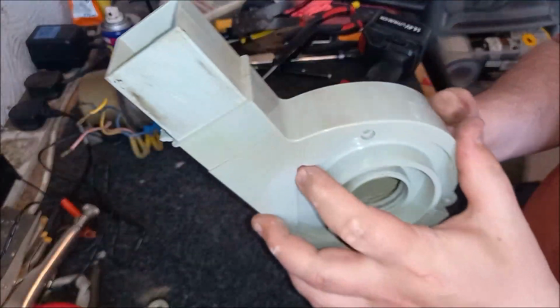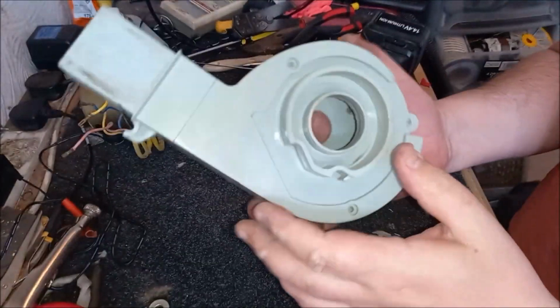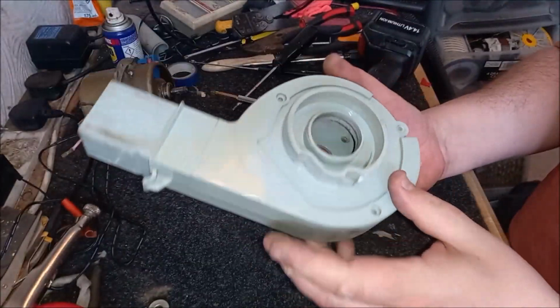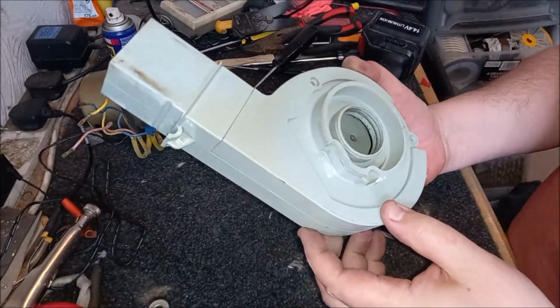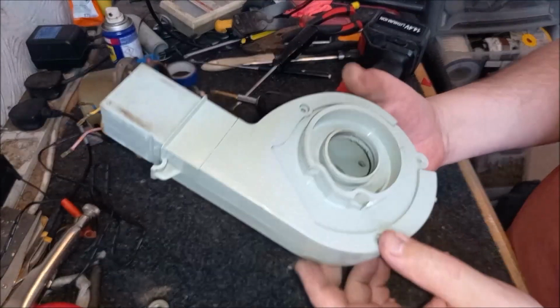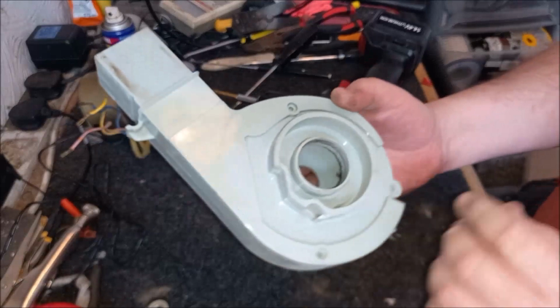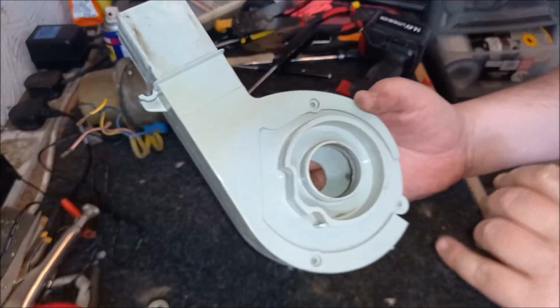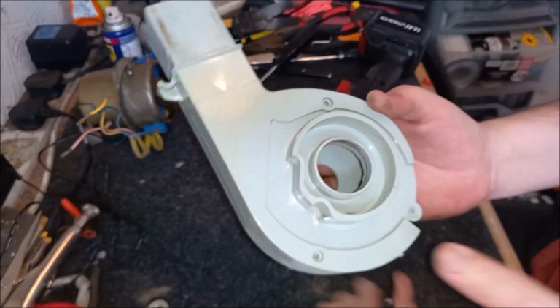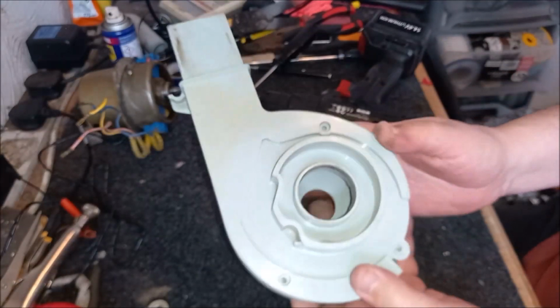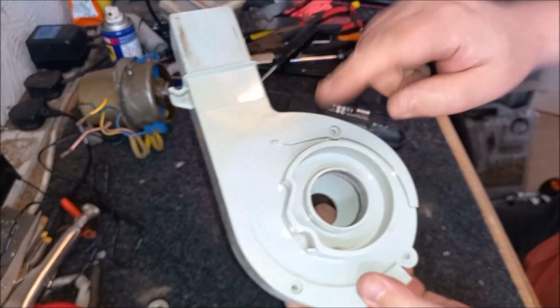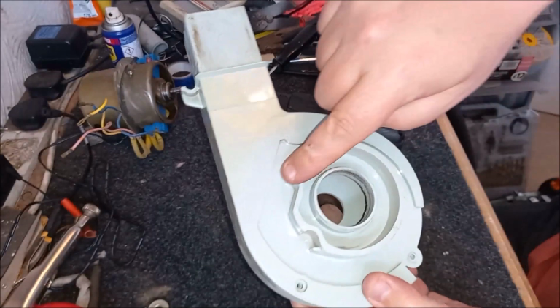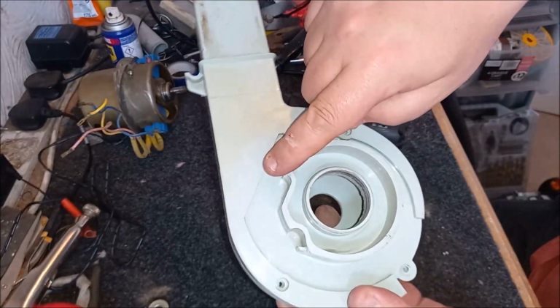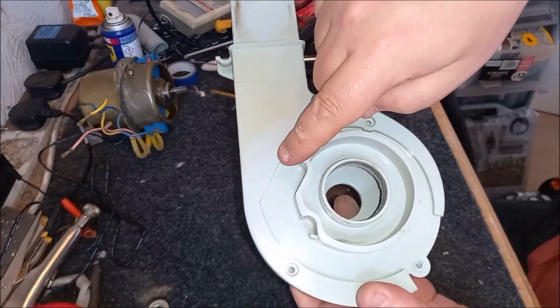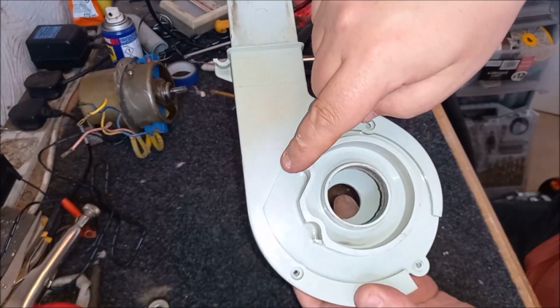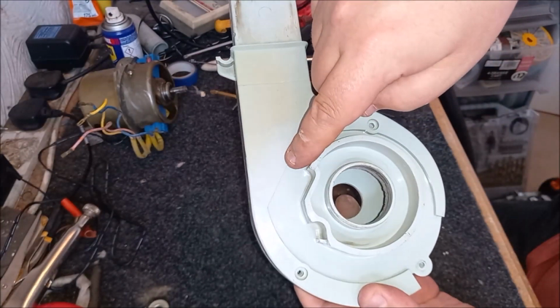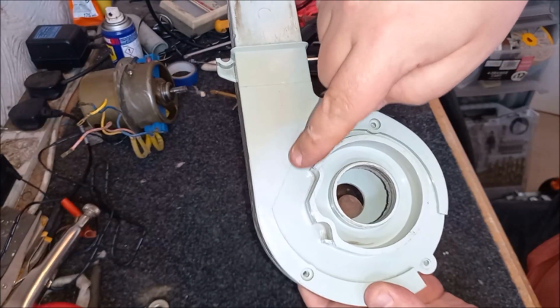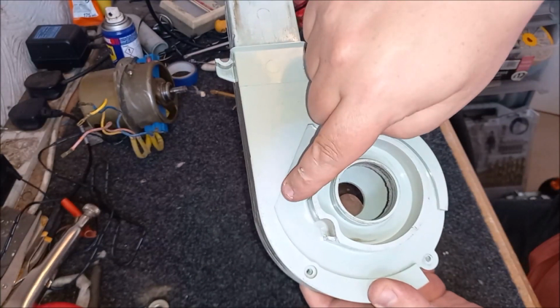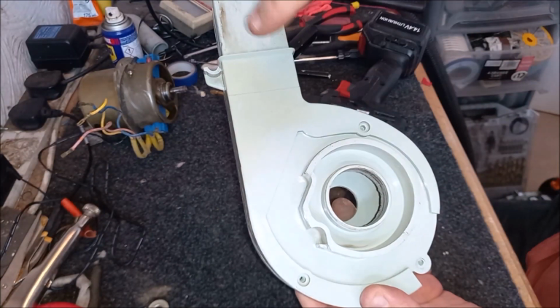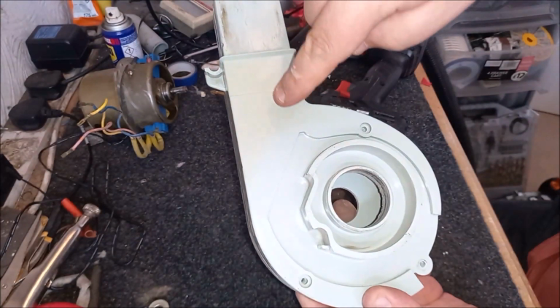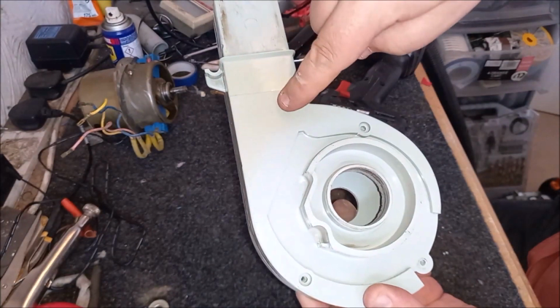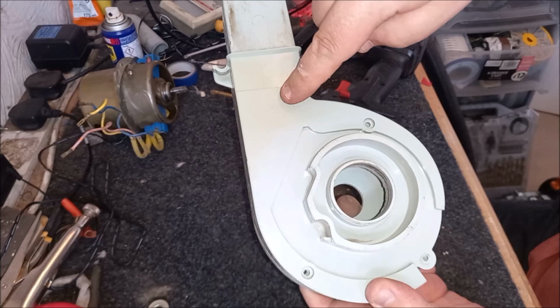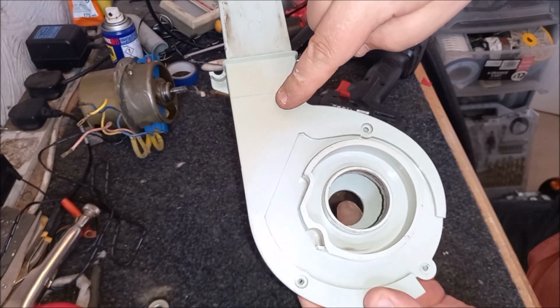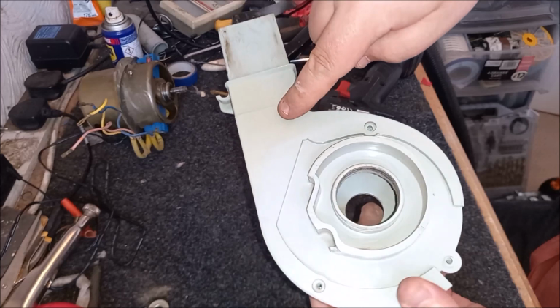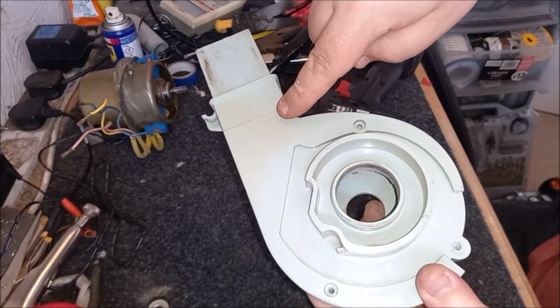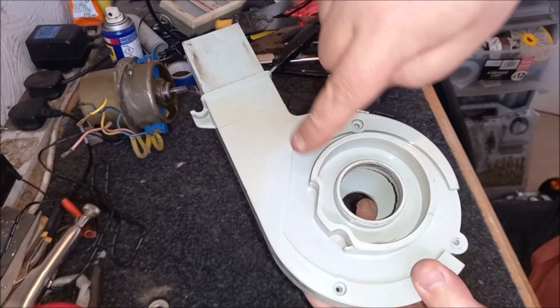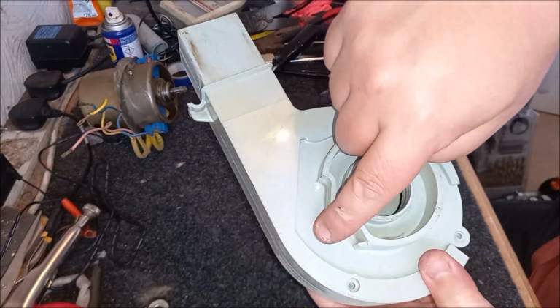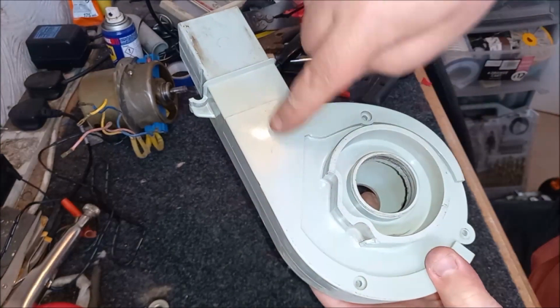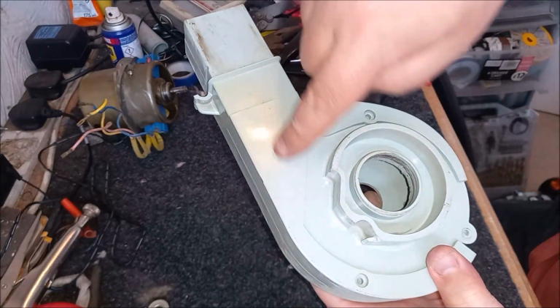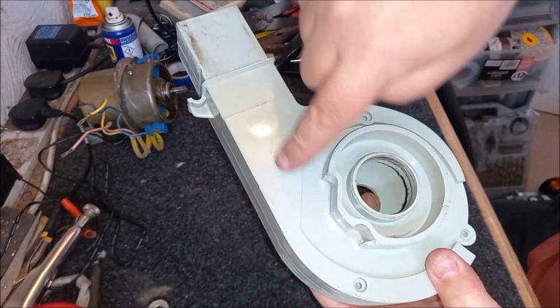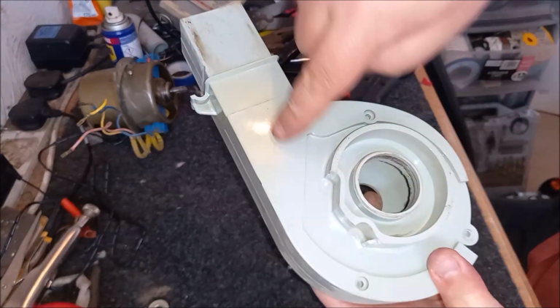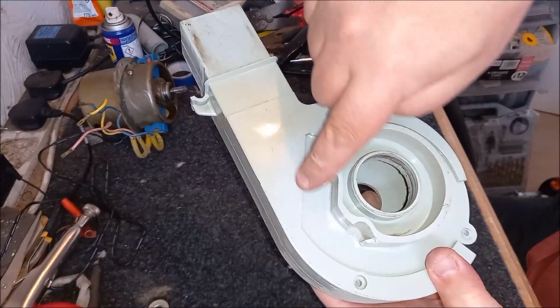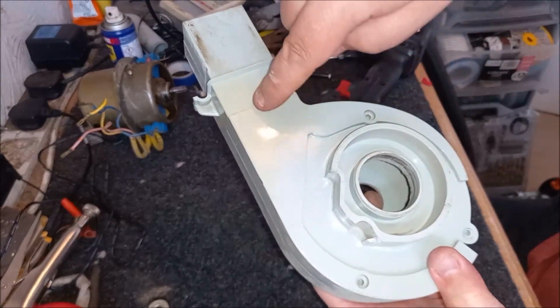That's quite cool though — look. So that's the original blue, and then that's the colour we have now. So it's definite fading — definite fading.